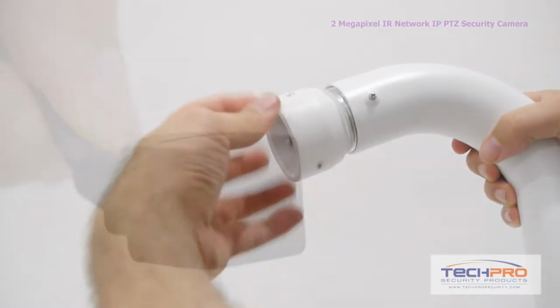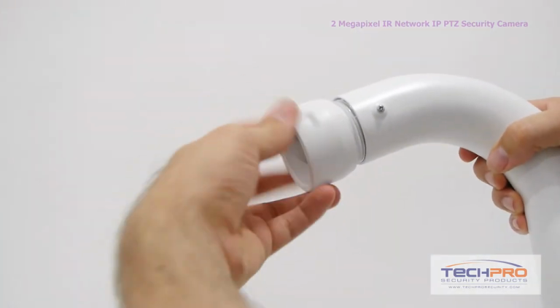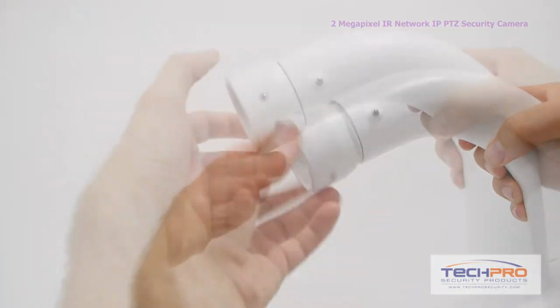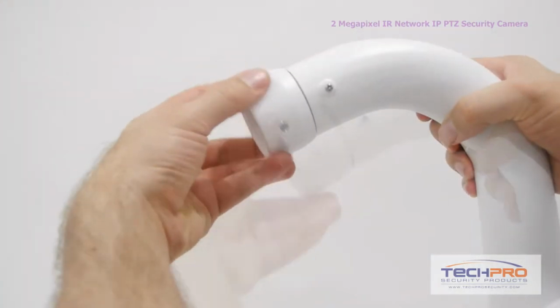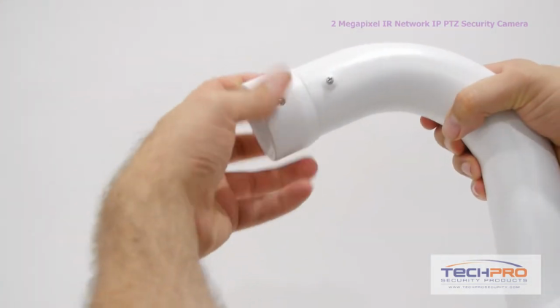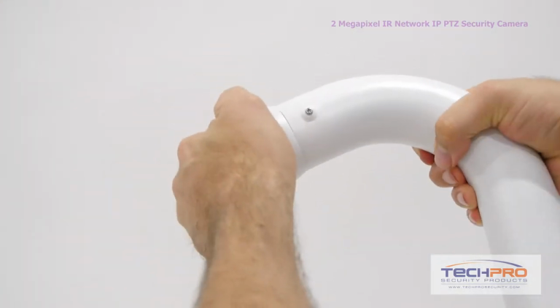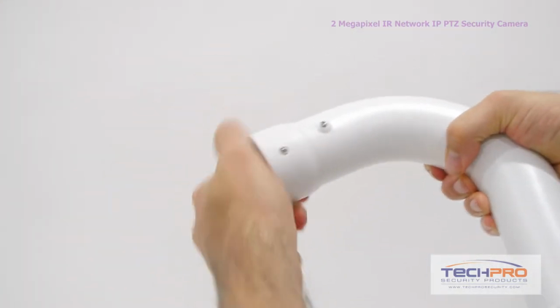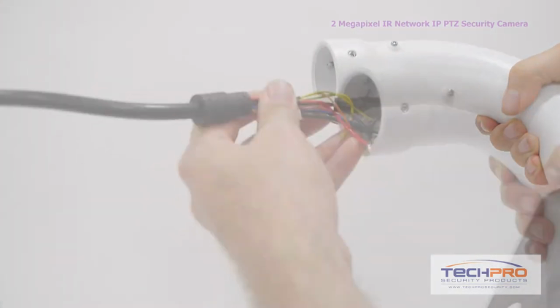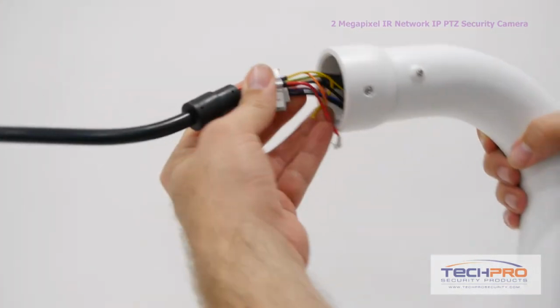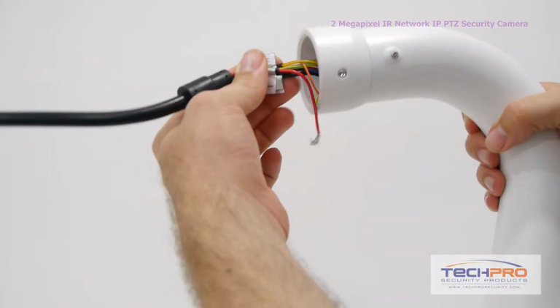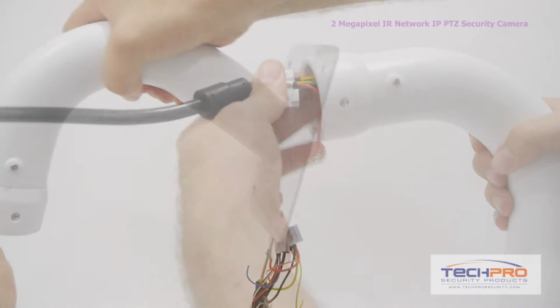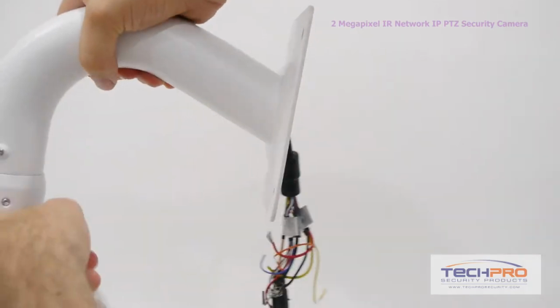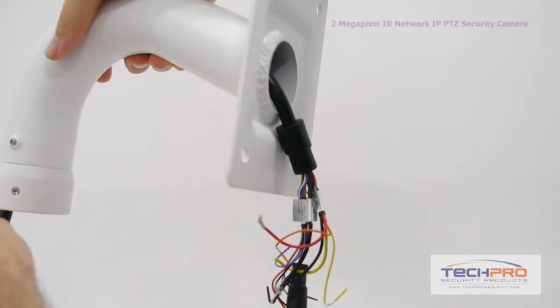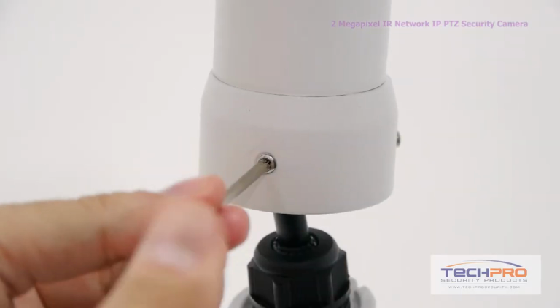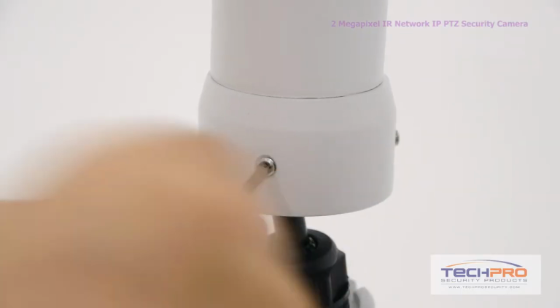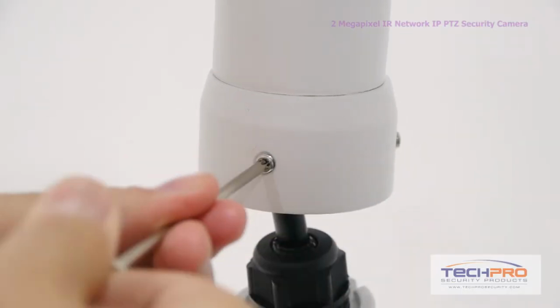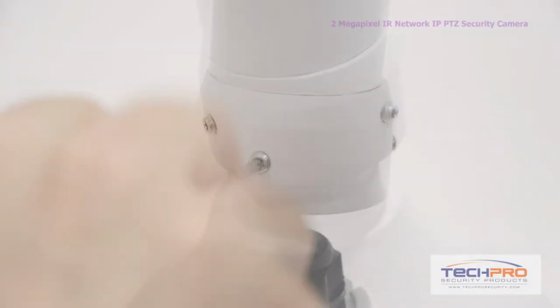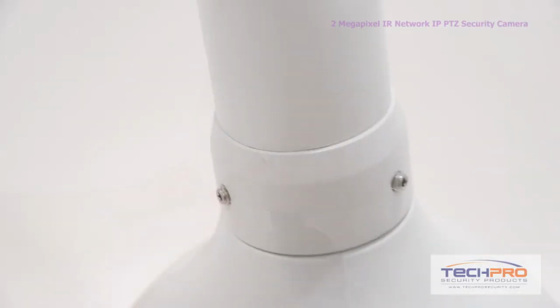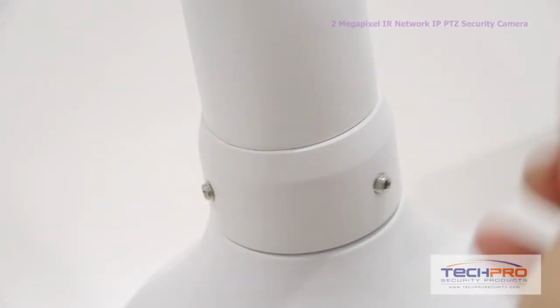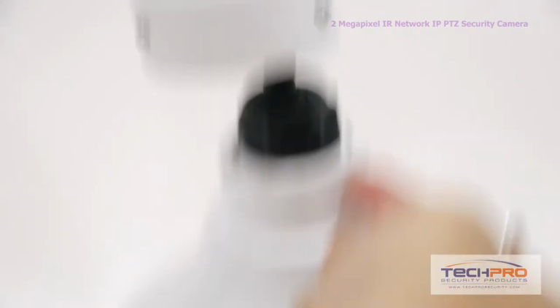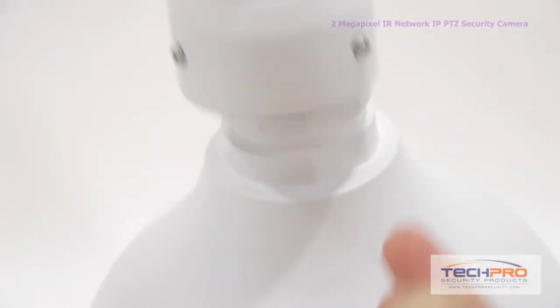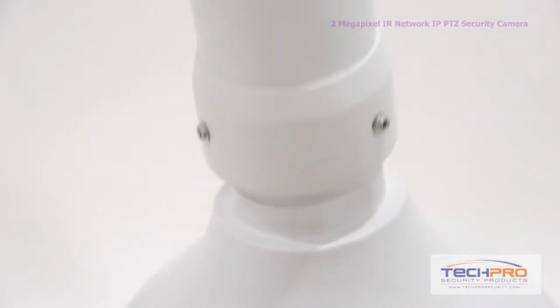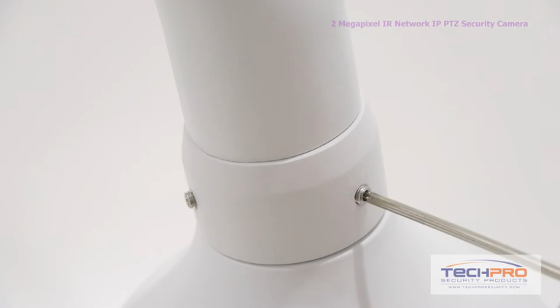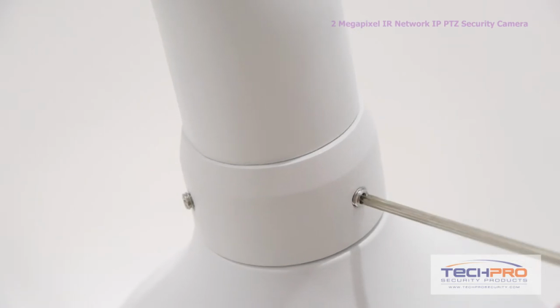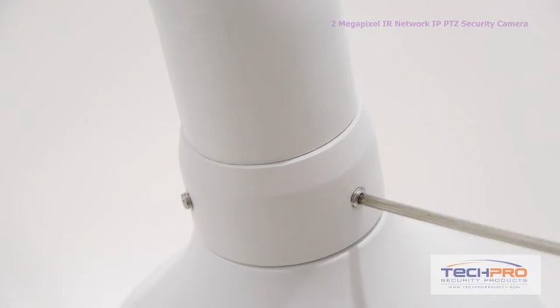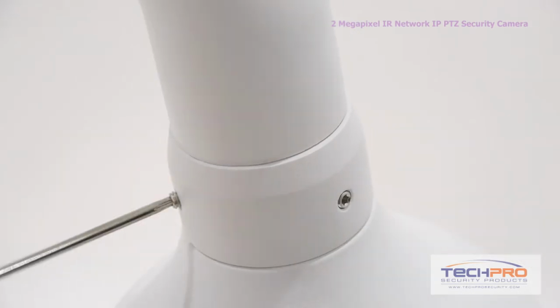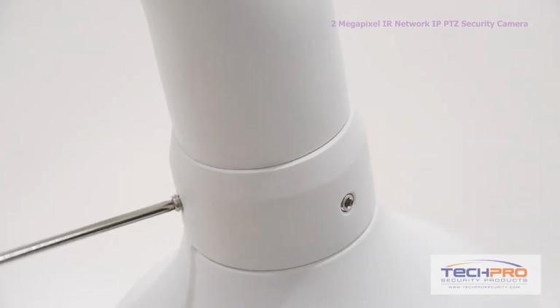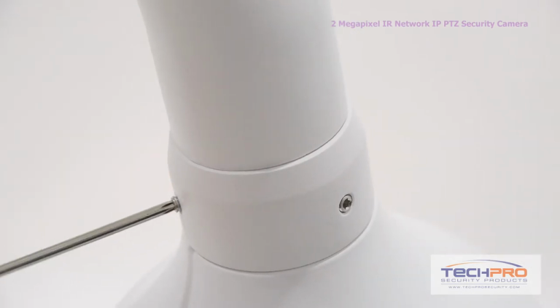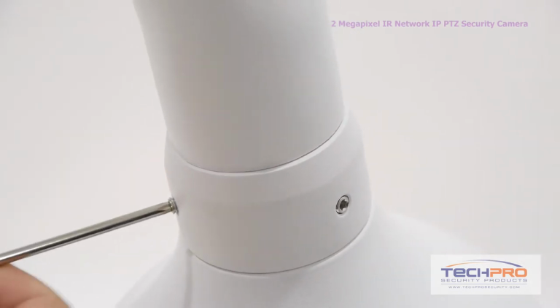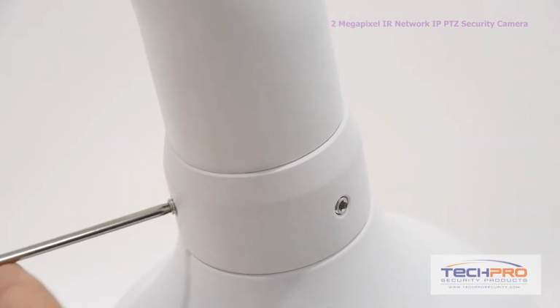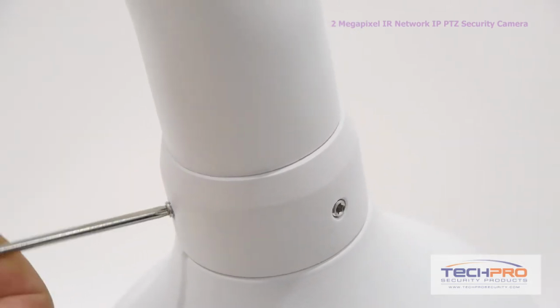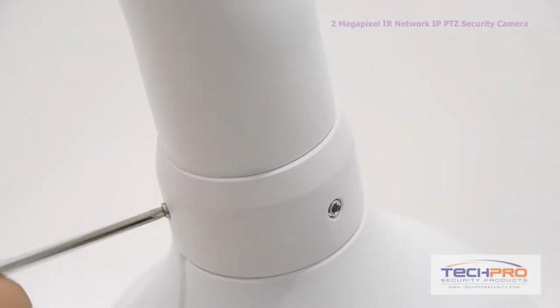When you're ready to mount the camera, screw the base connector onto the wall mount, then feed the cabling out through the mounting plate. Loosen the screws on the base connector, then fit it onto the base of the camera, lining it up with the groove around the base, then tighten the screws again. Now you're ready to mount the camera to the wall.